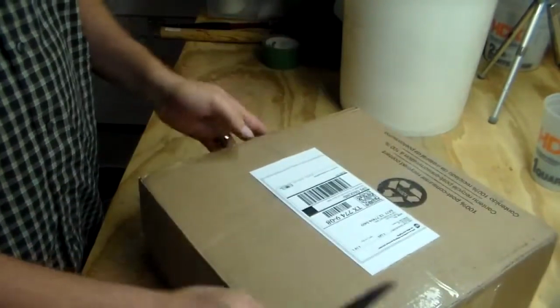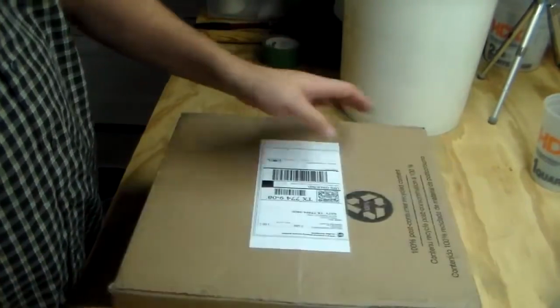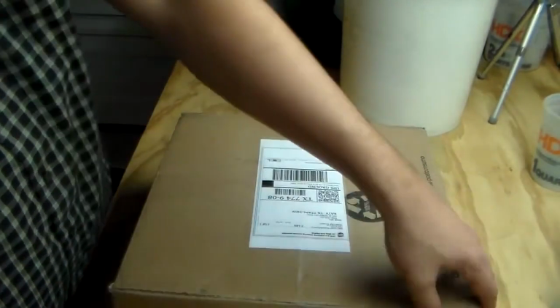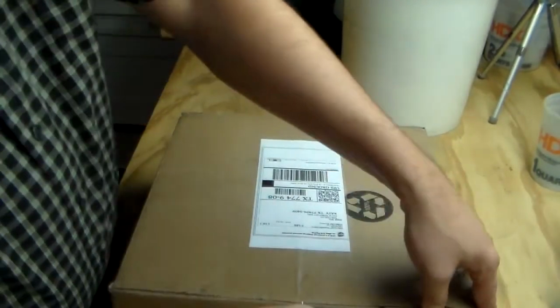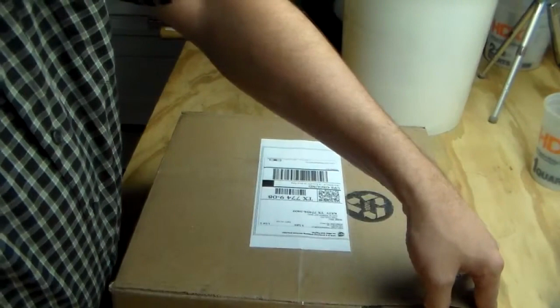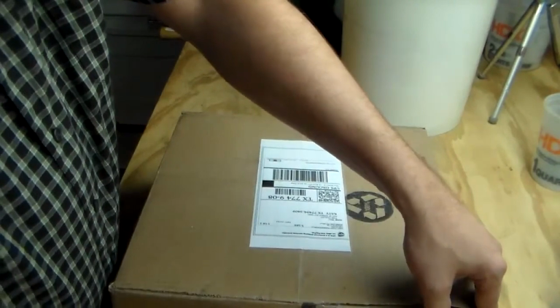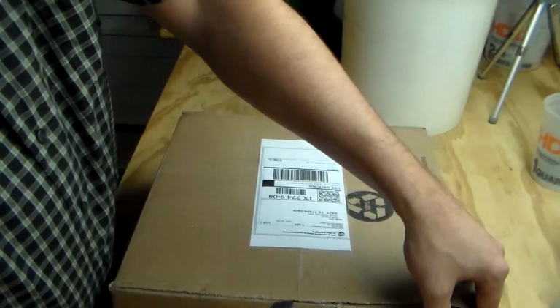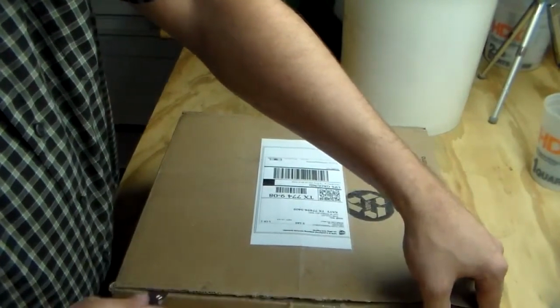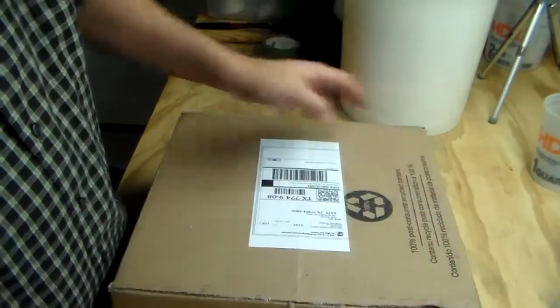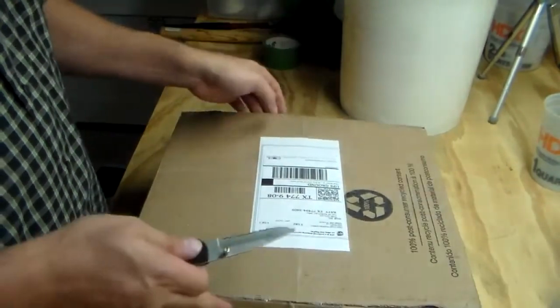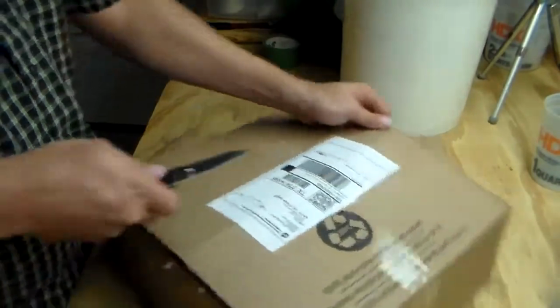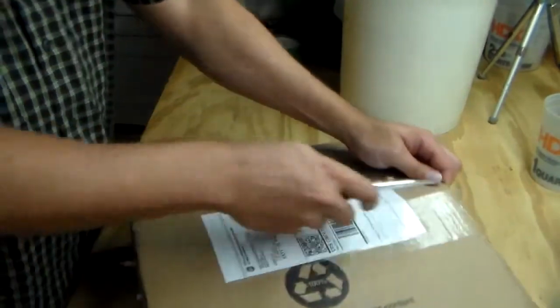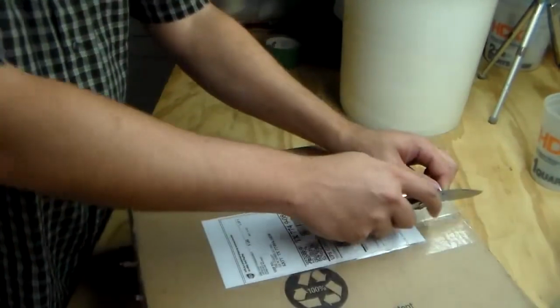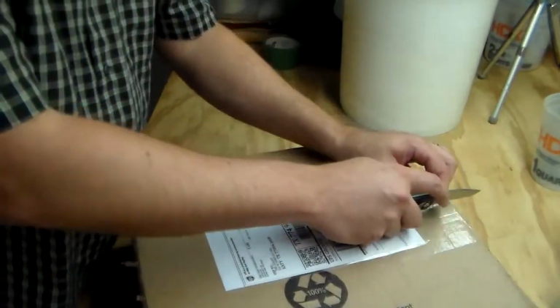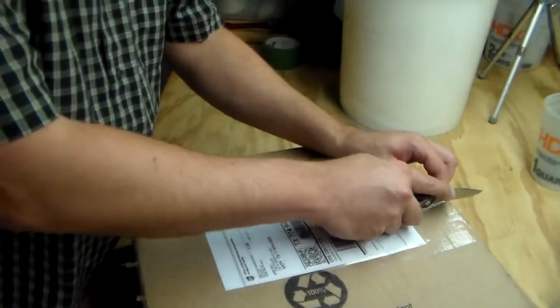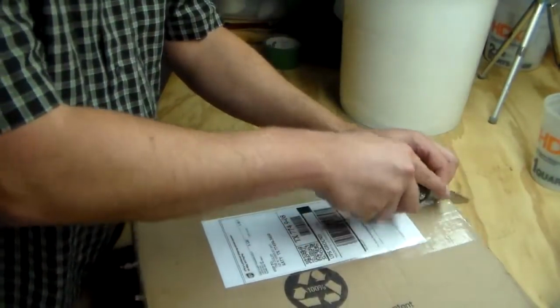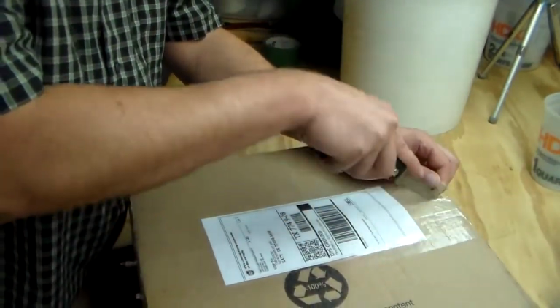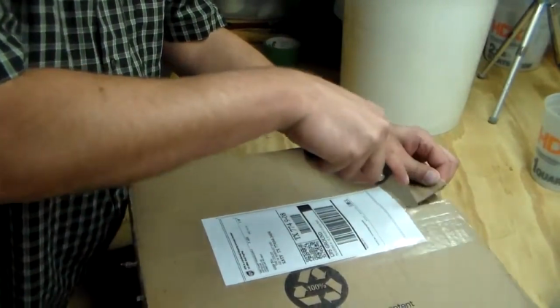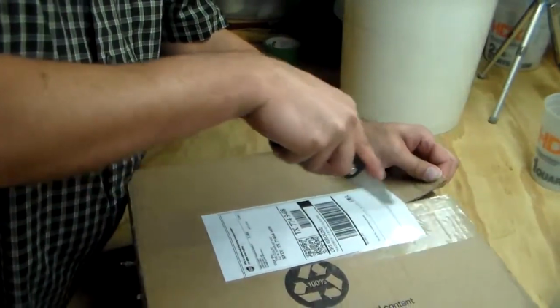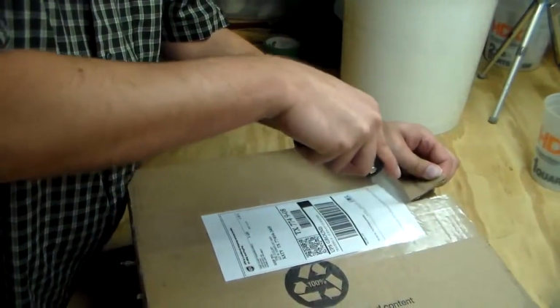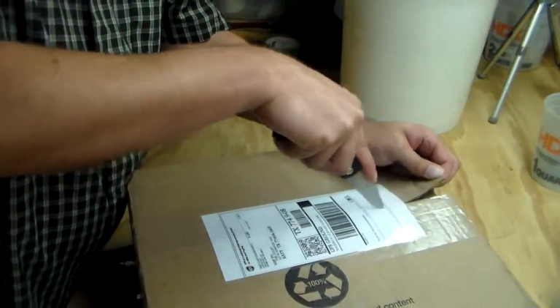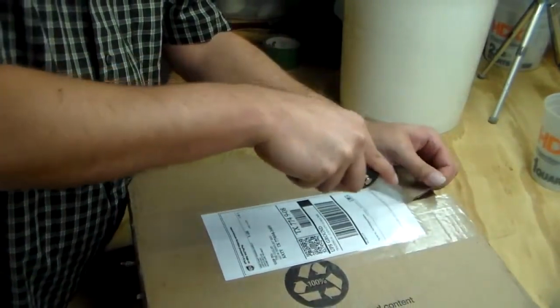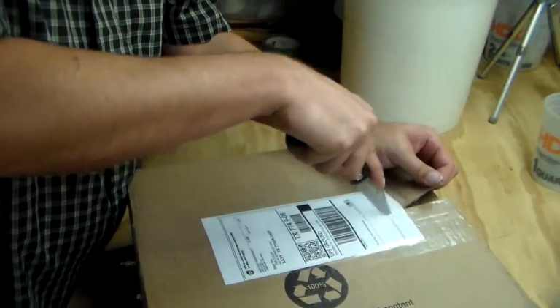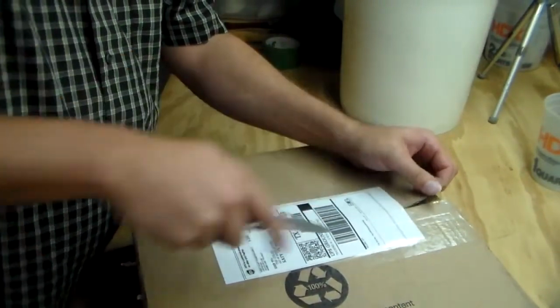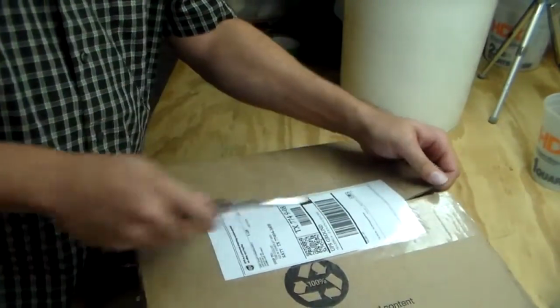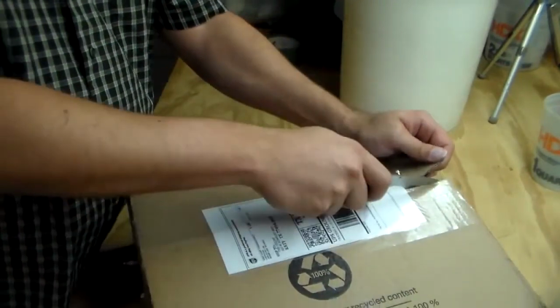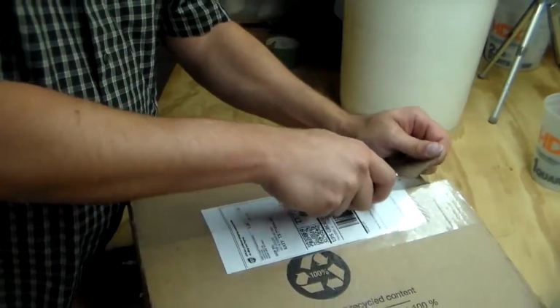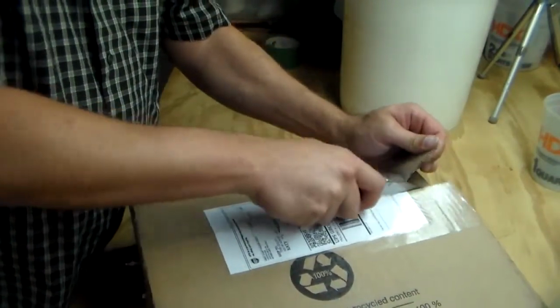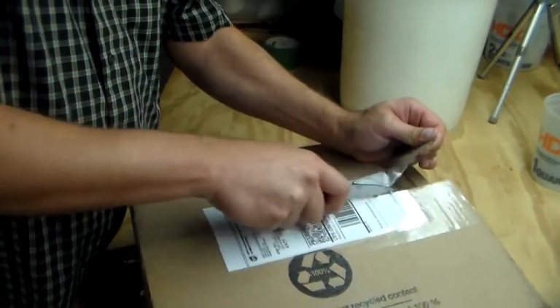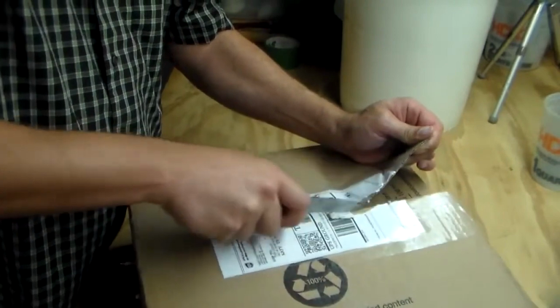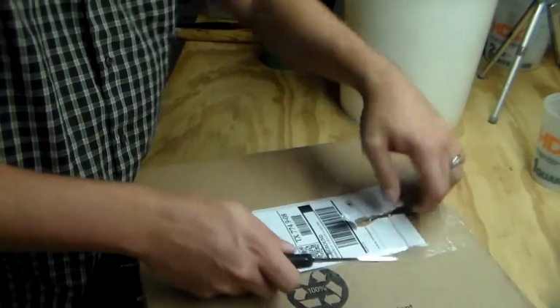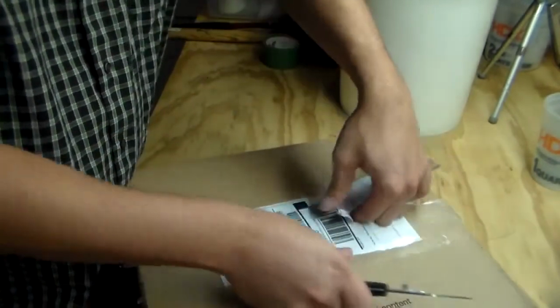I've never used a Blue Bowl. I just did some research online, and really for what I need it for, I think it will work perfect.